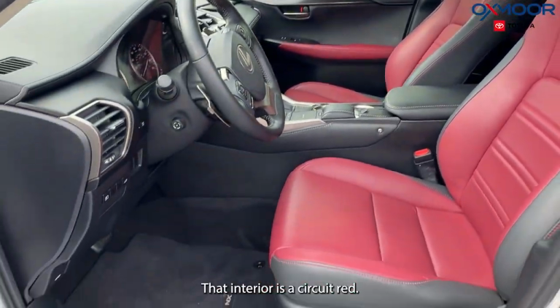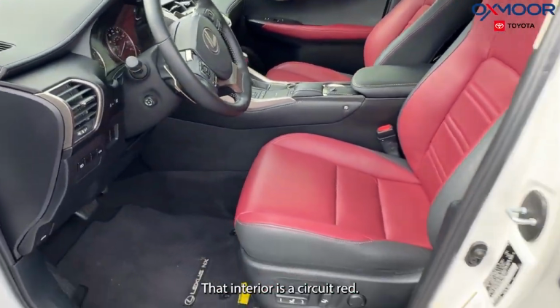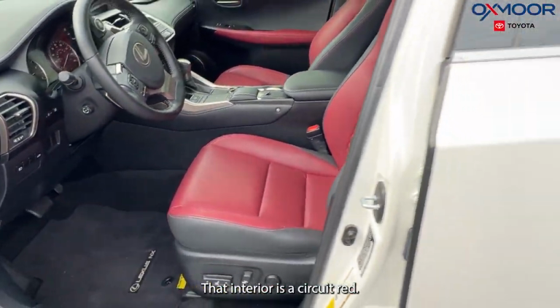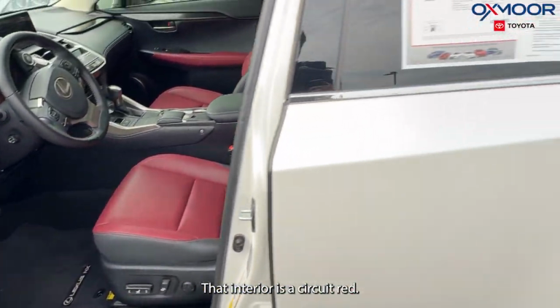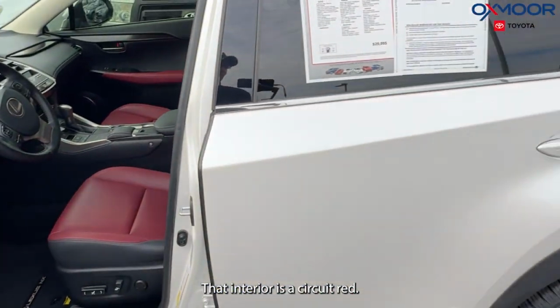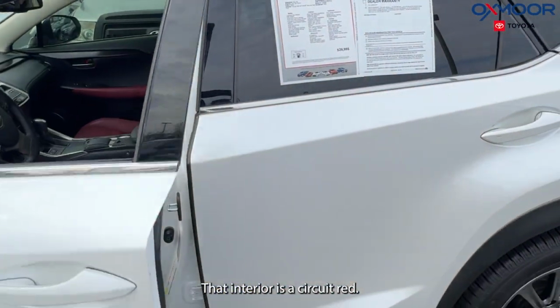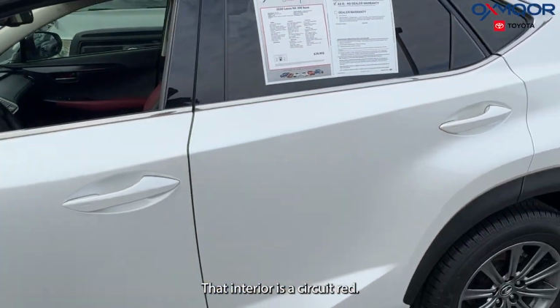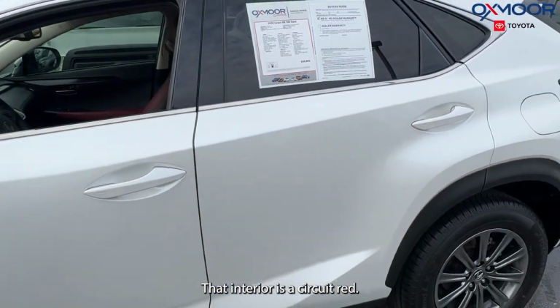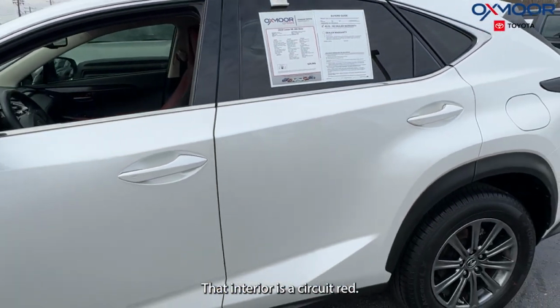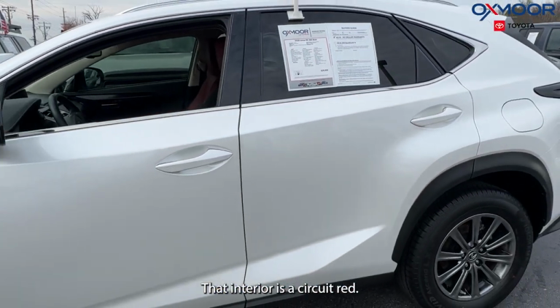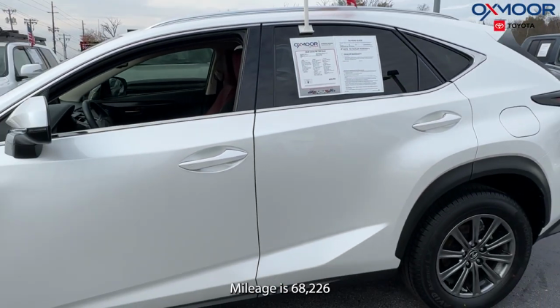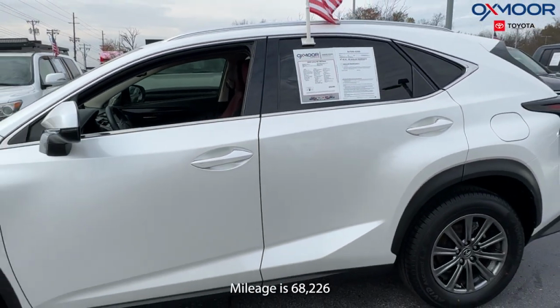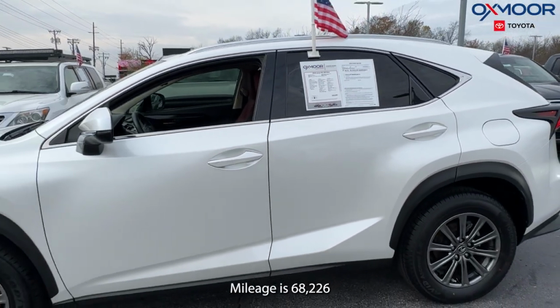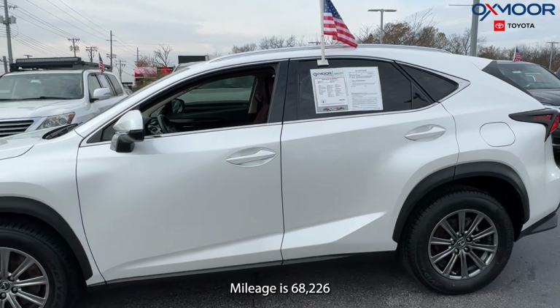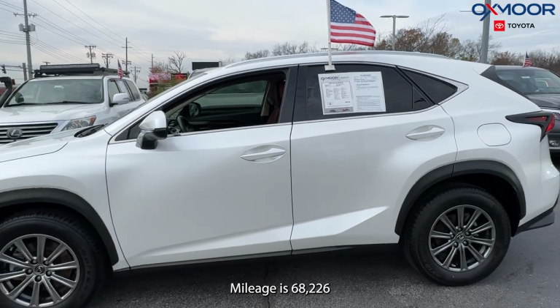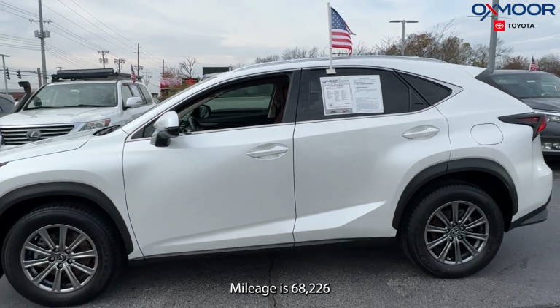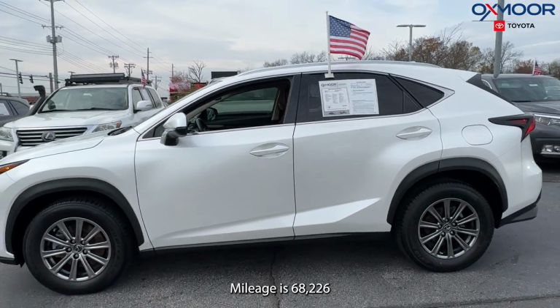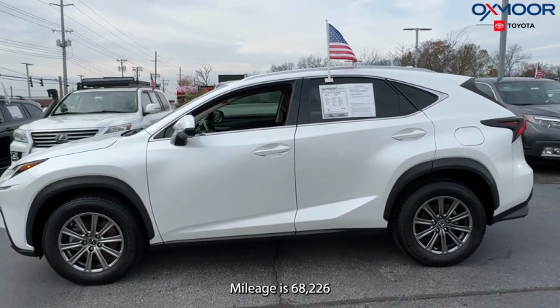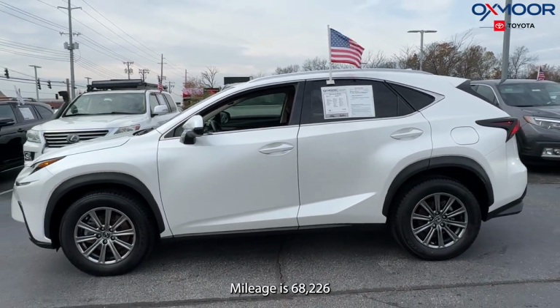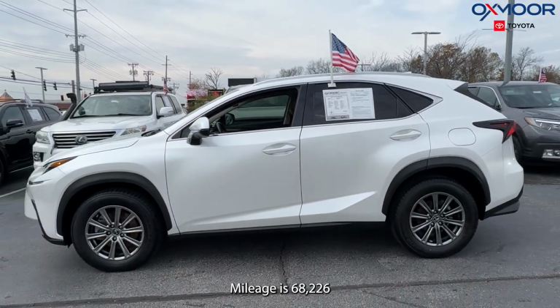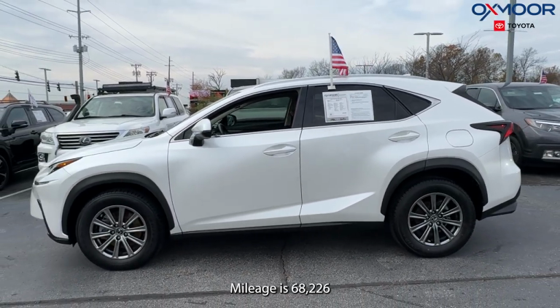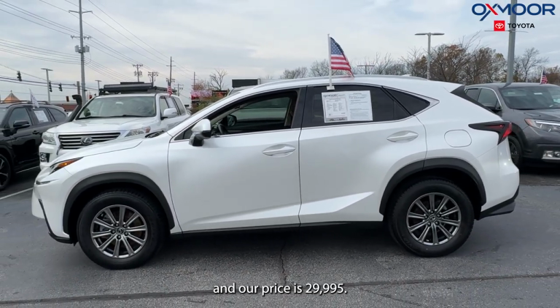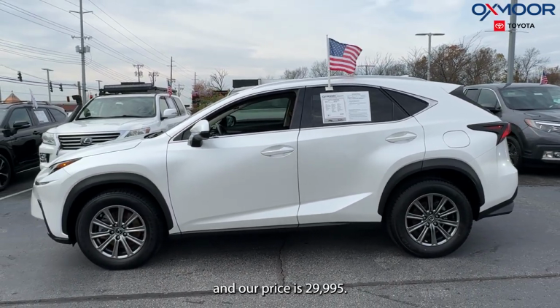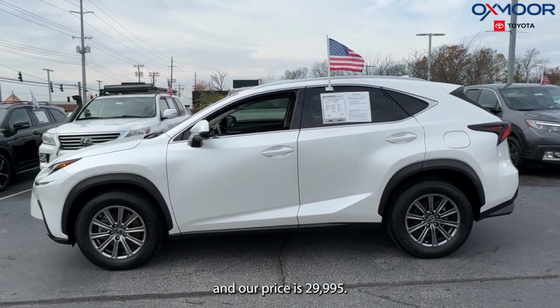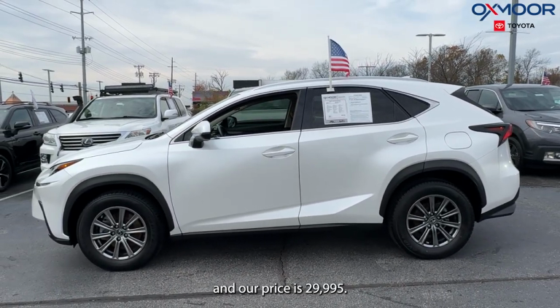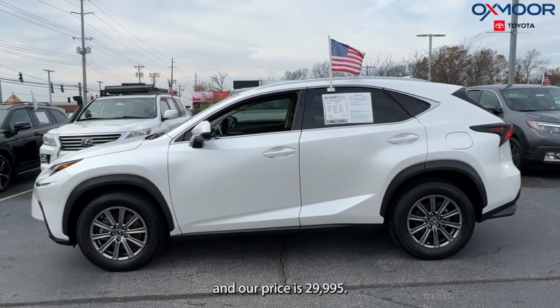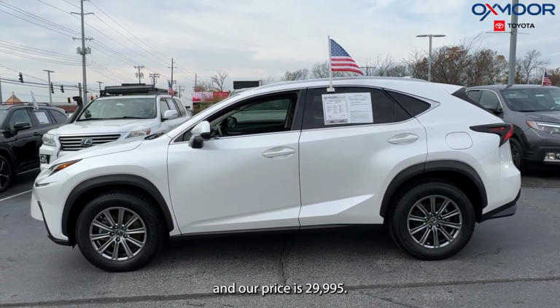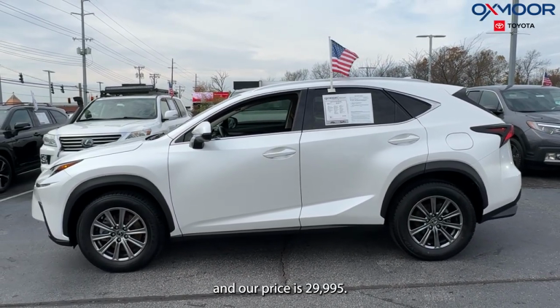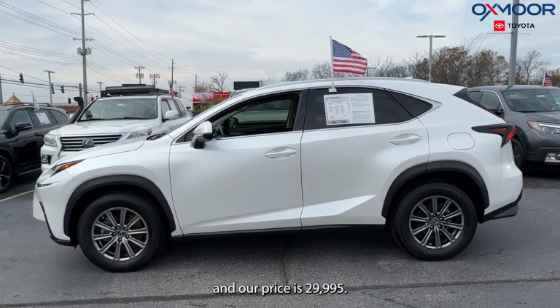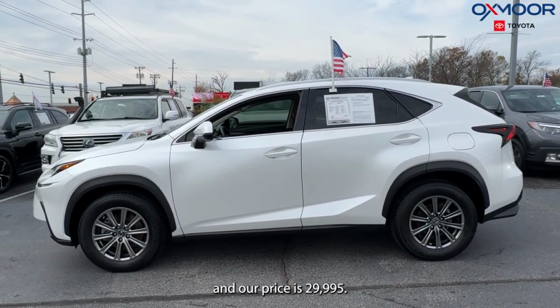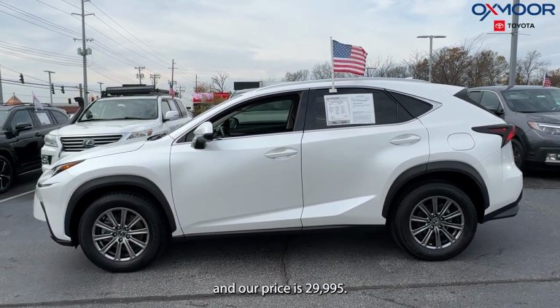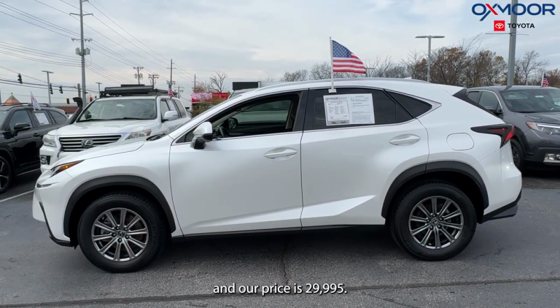That interior is in a circuit red. Mileage is 68,226 miles. Our price is $29,995.